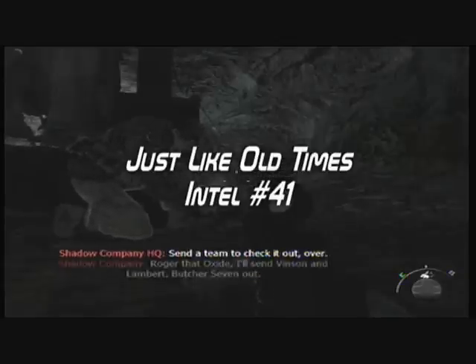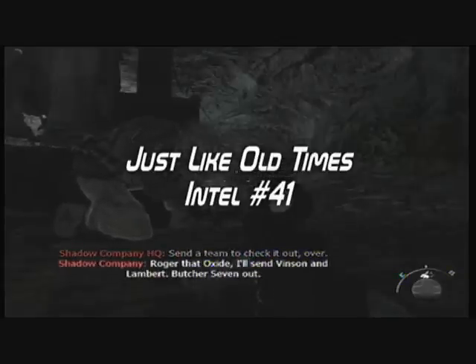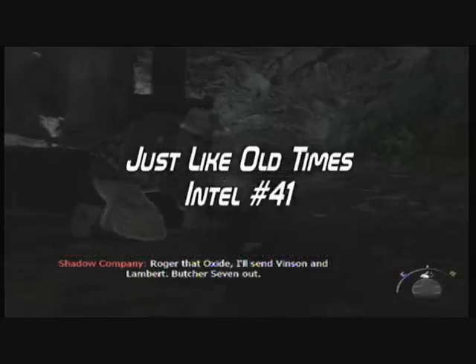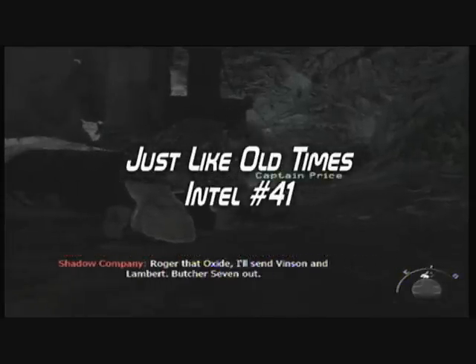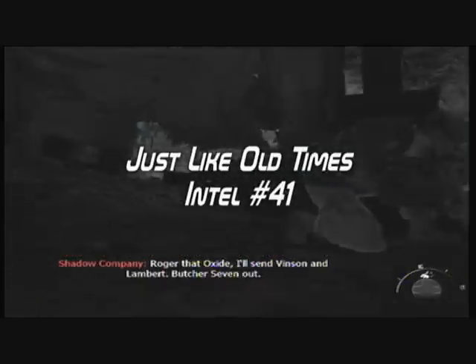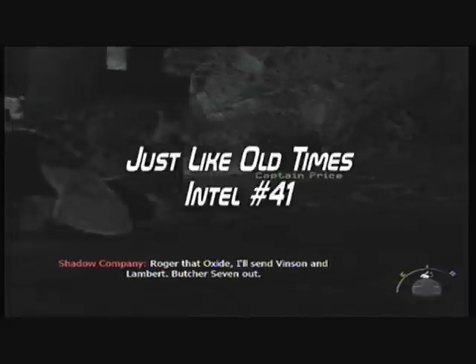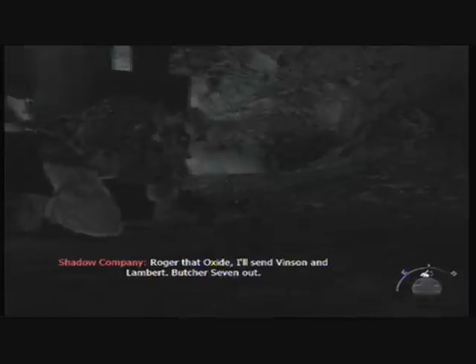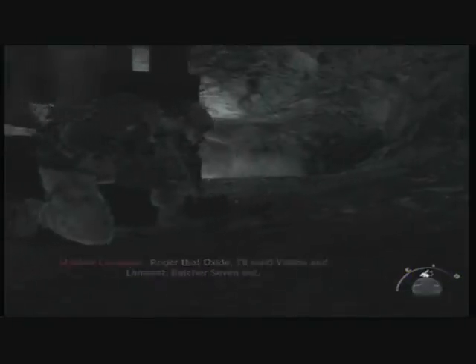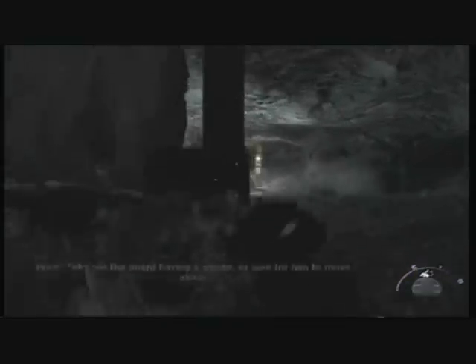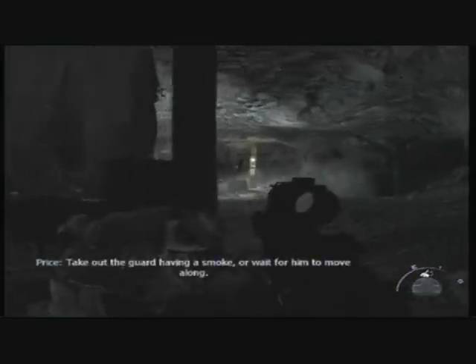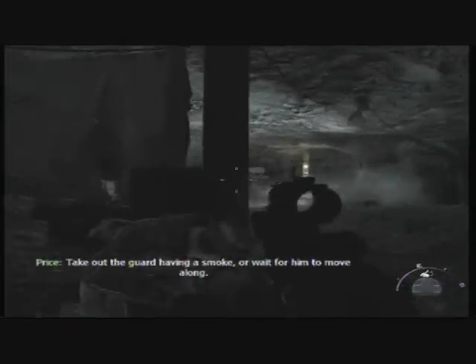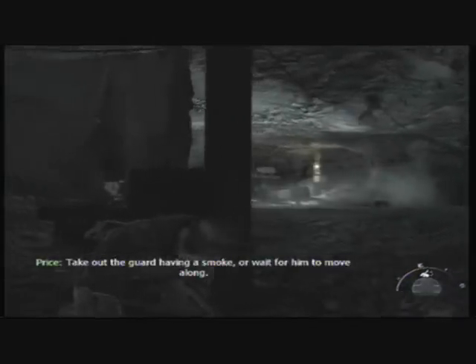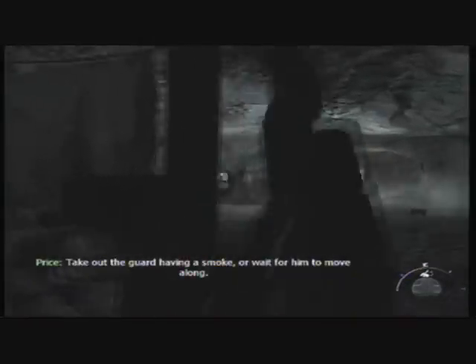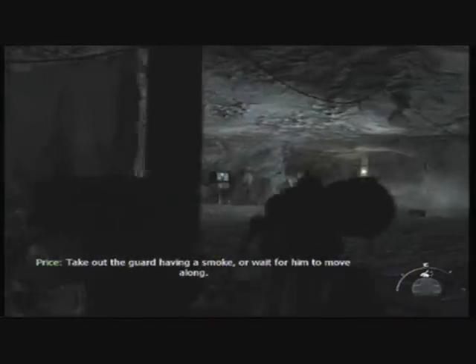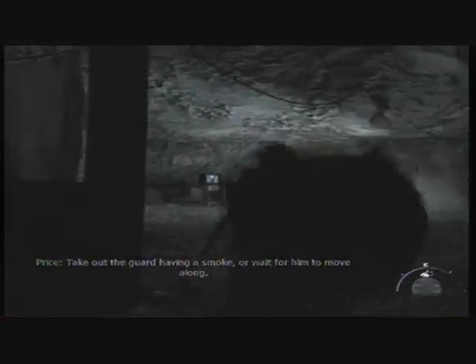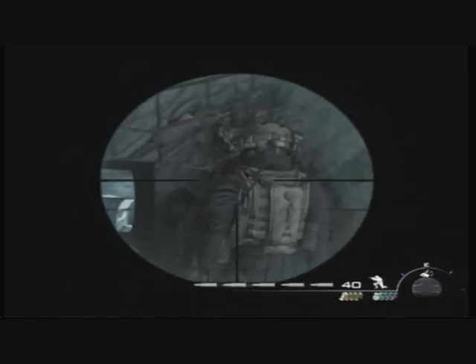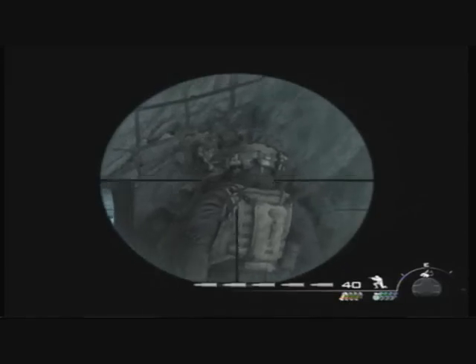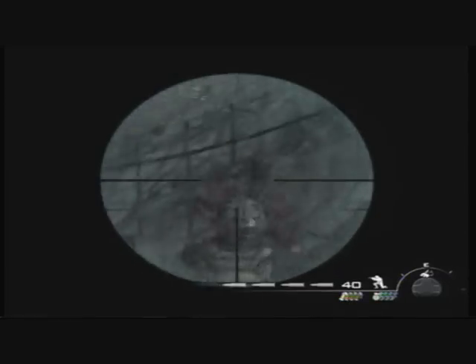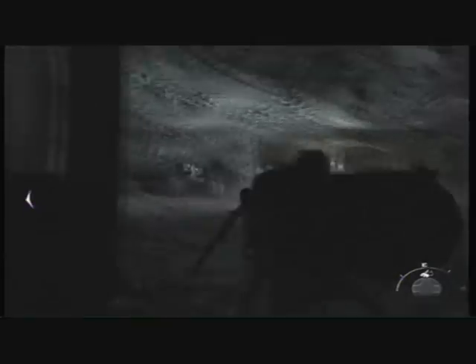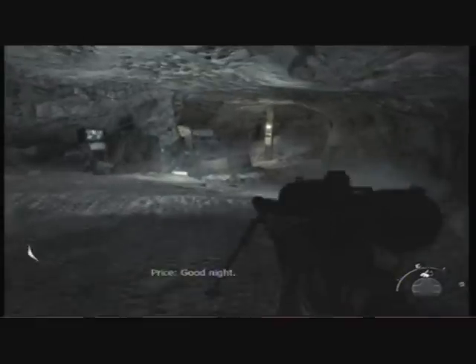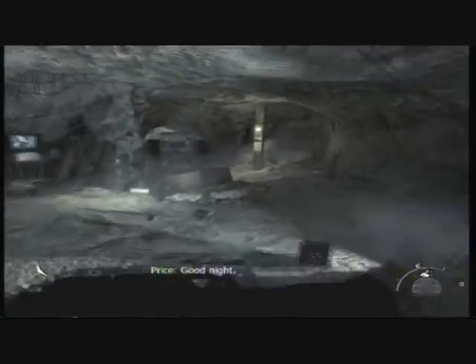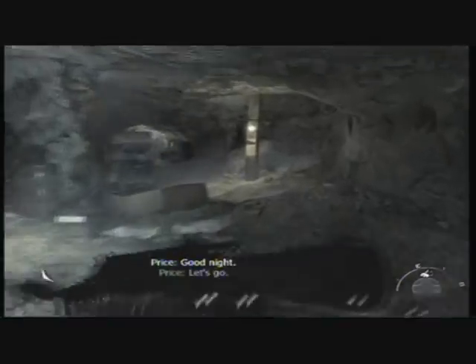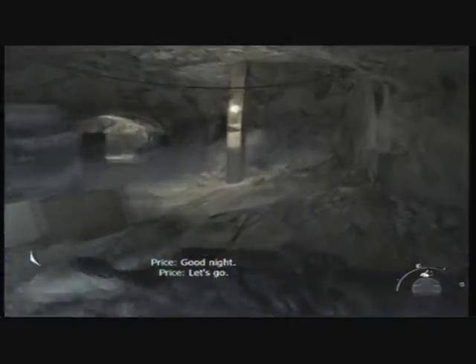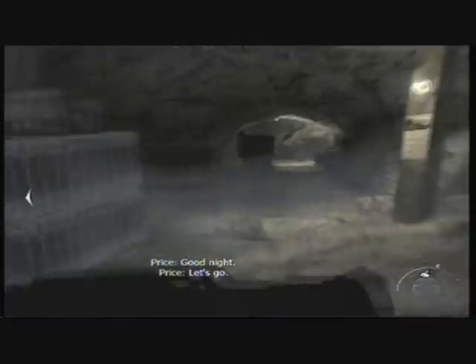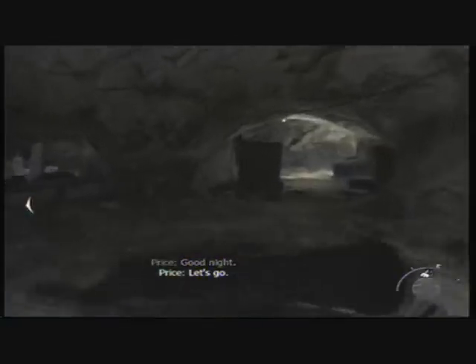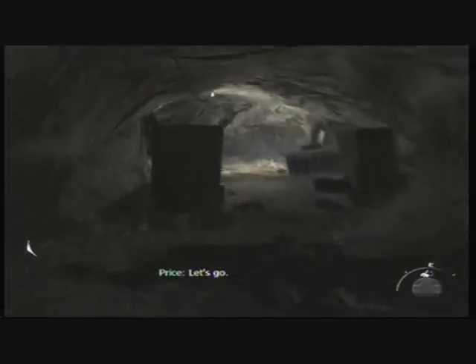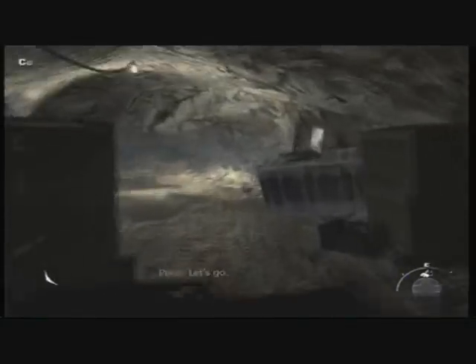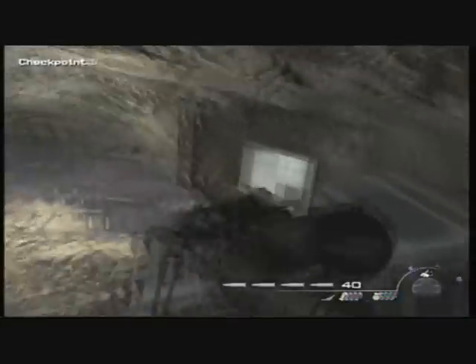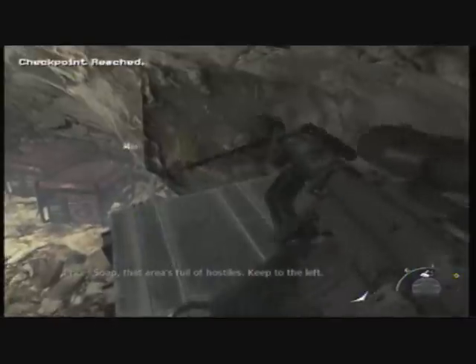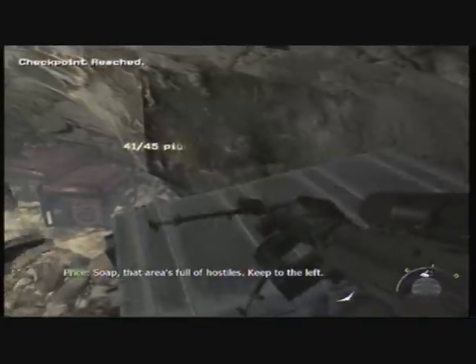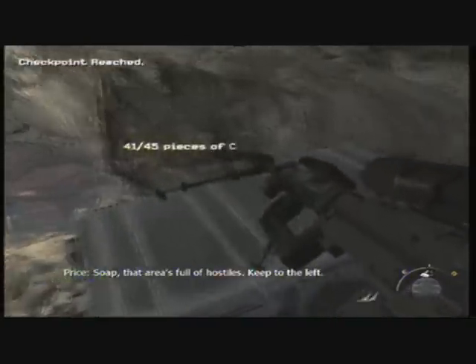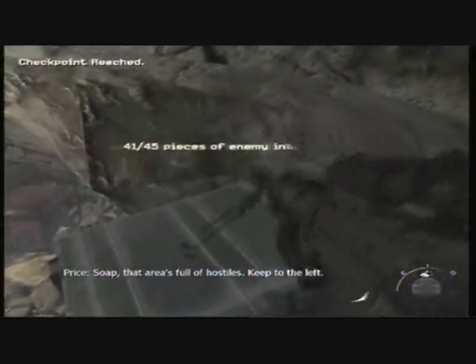Intel number 41: once people leave this room, there'll be a guy watching TV — snipe him out. Then go into this cave right here, and there's your intel.